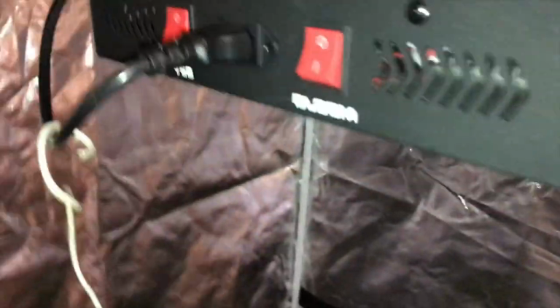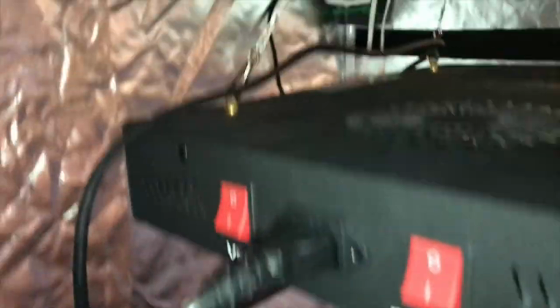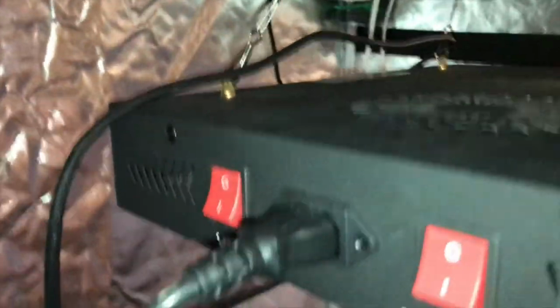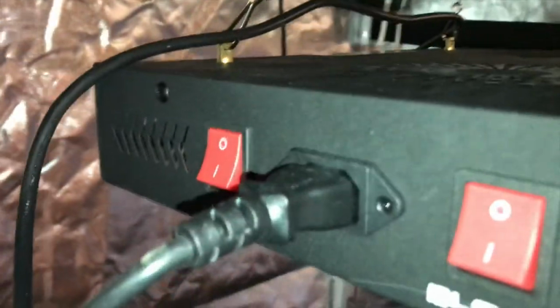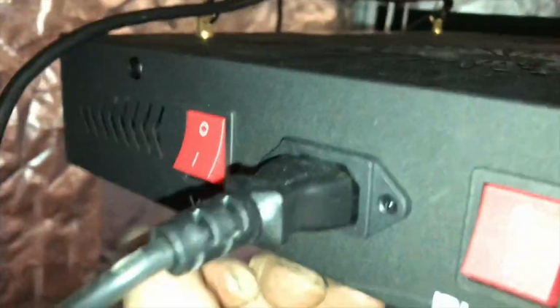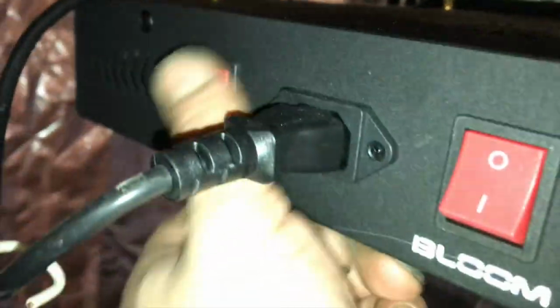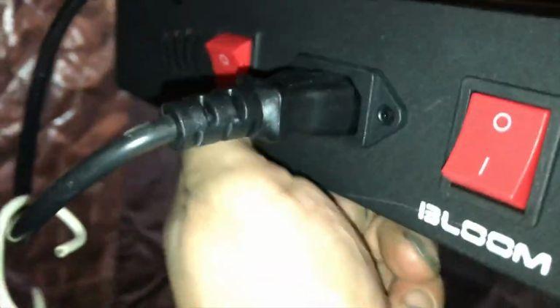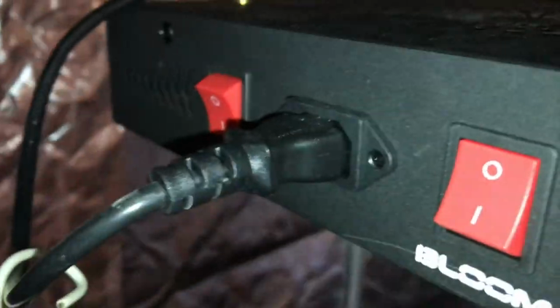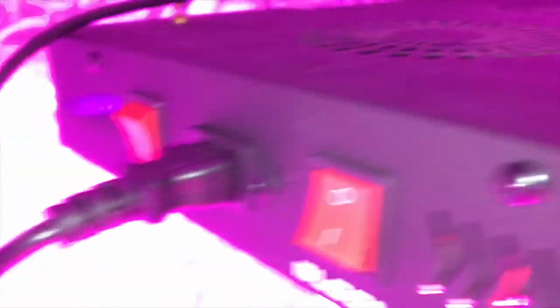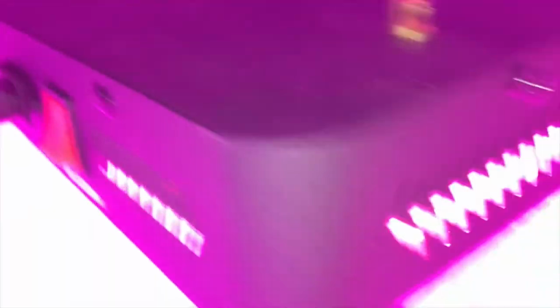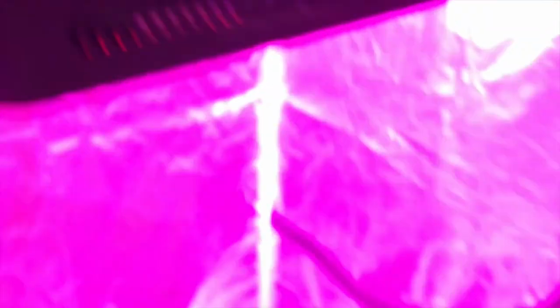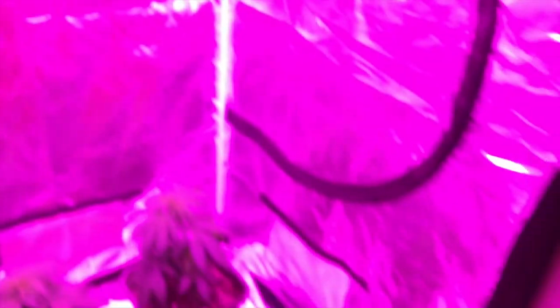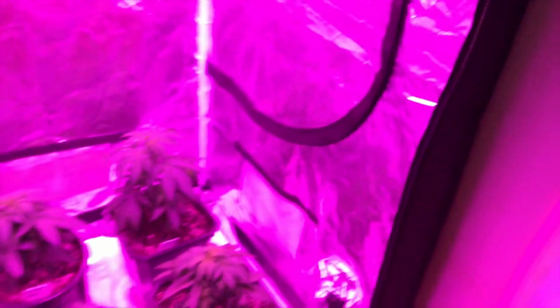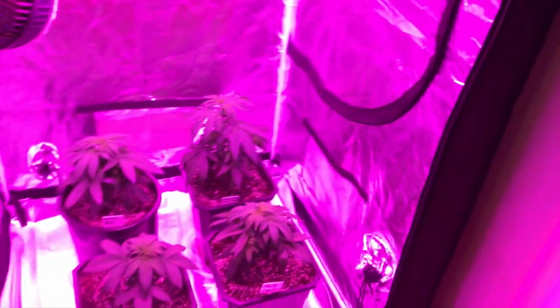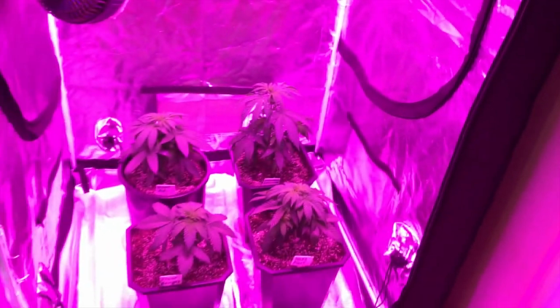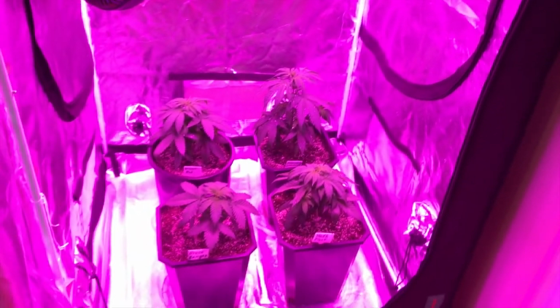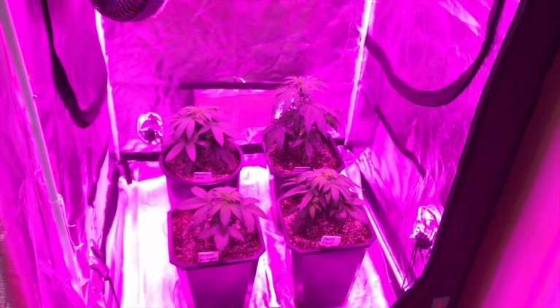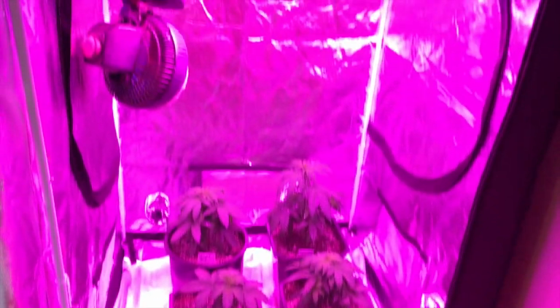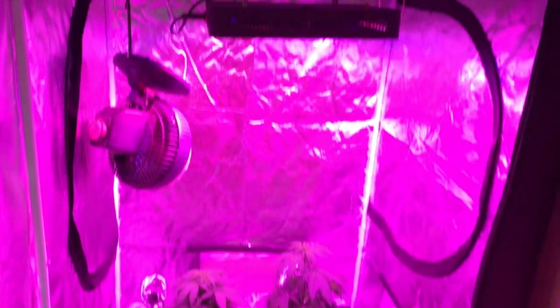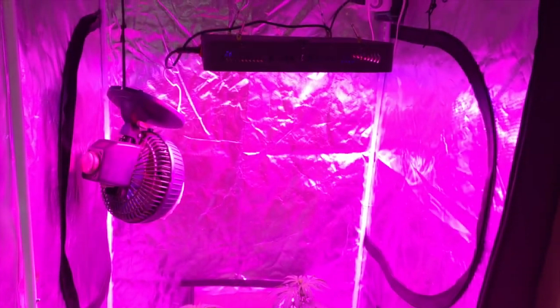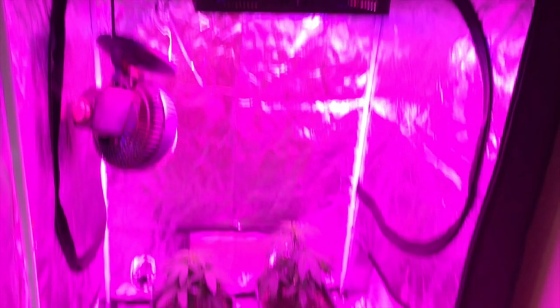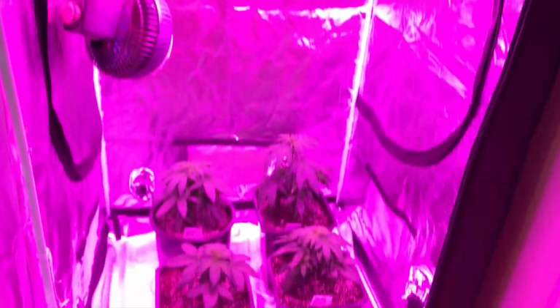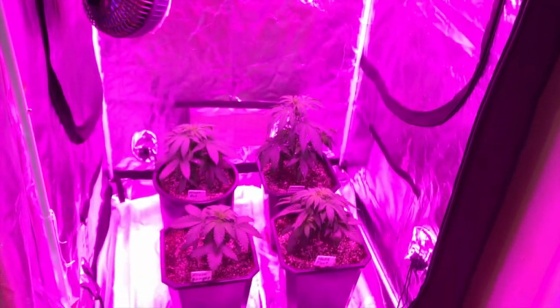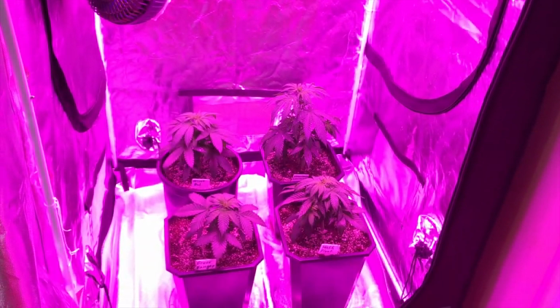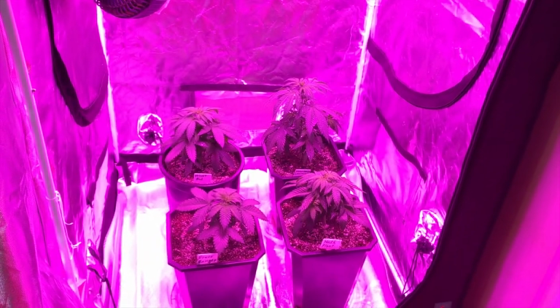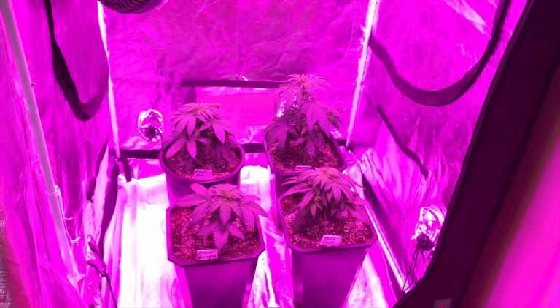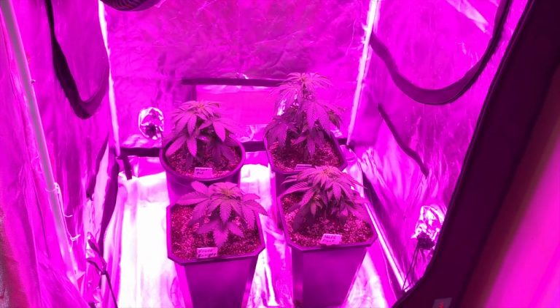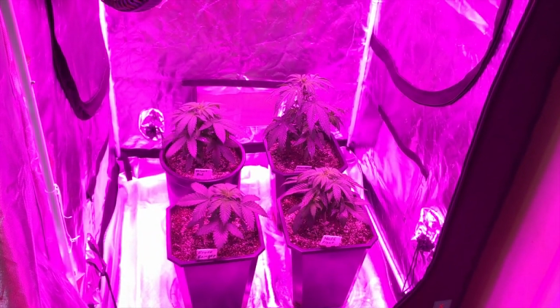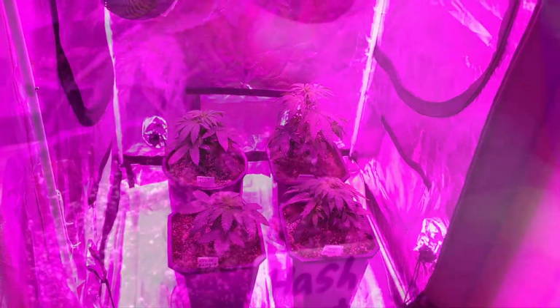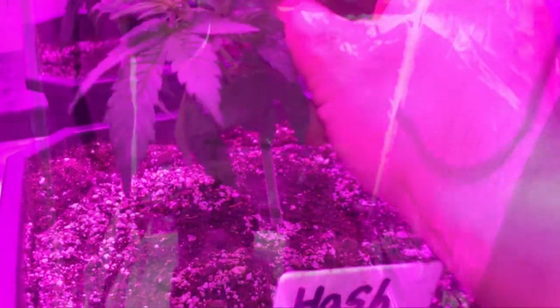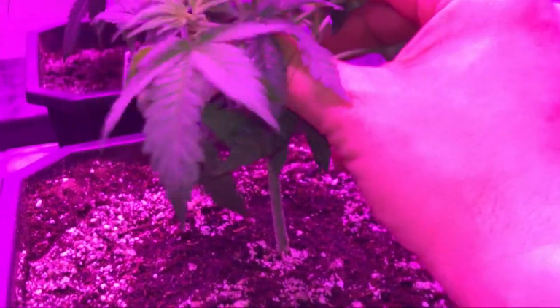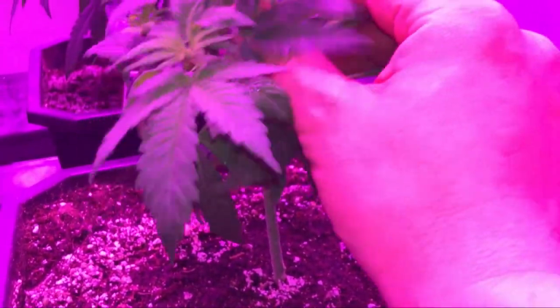Just to help the plants adjust for the first few days, I'll keep the lights on low and keep them quite far away from the plants. This will just help them deal with transplant shock and get used to the new setting.